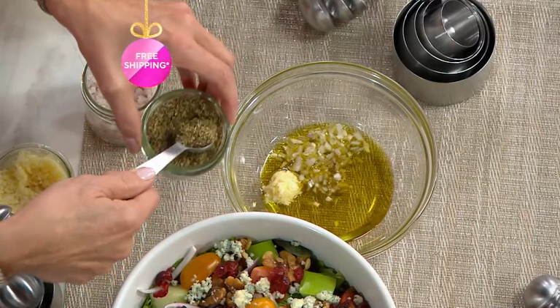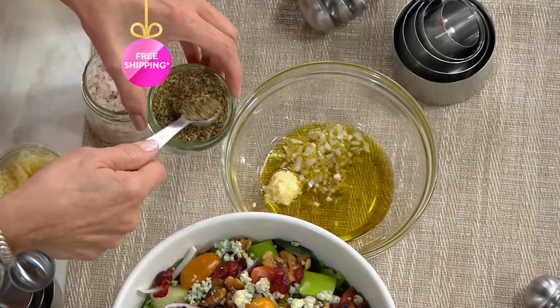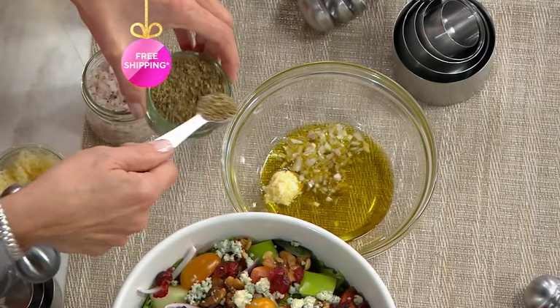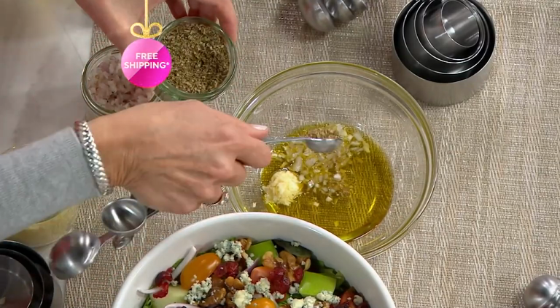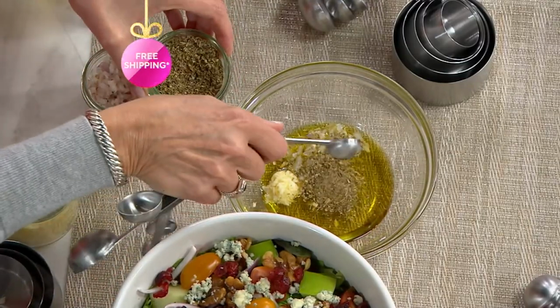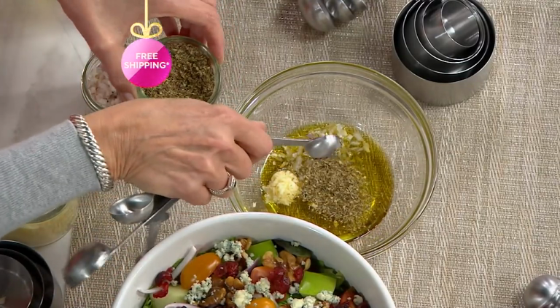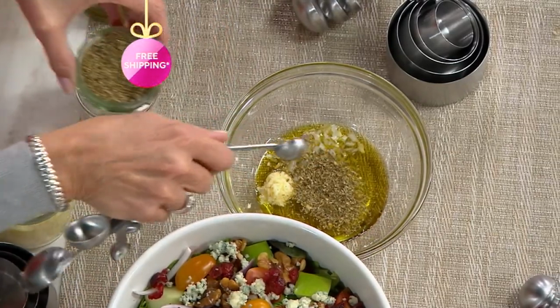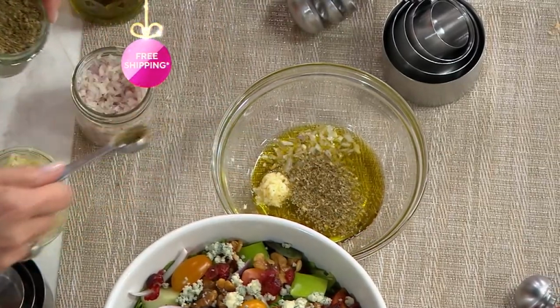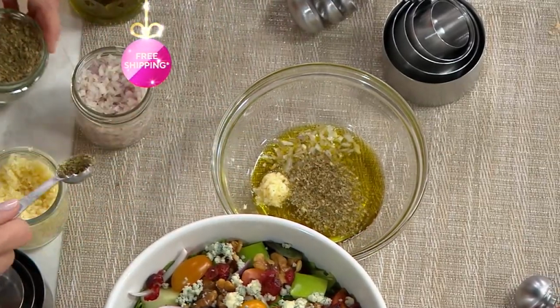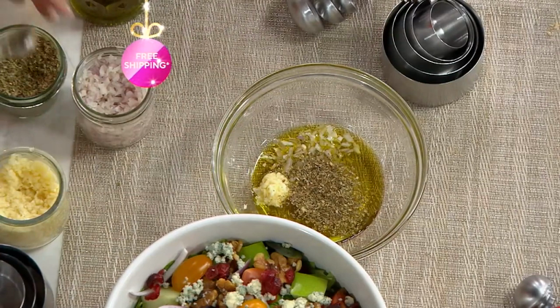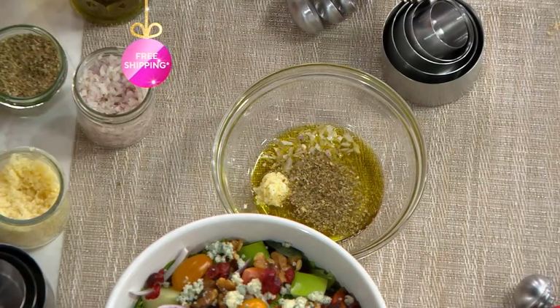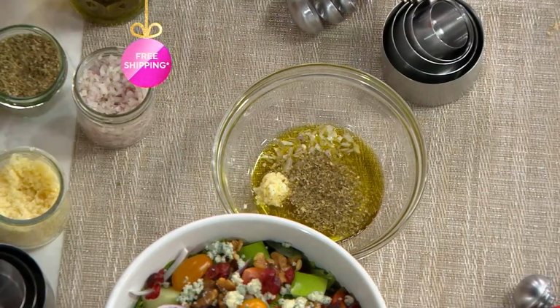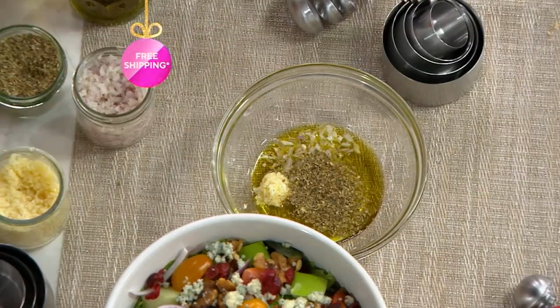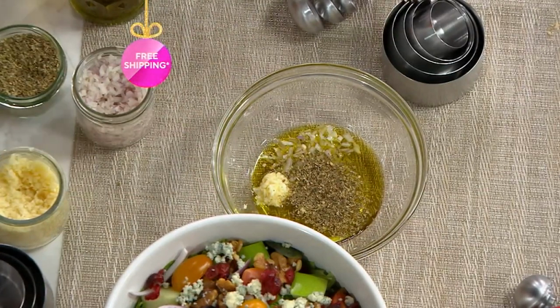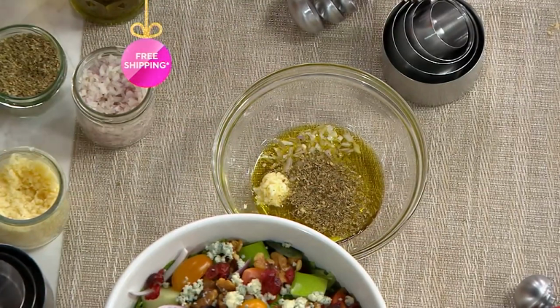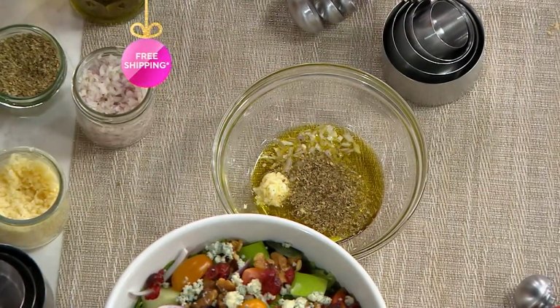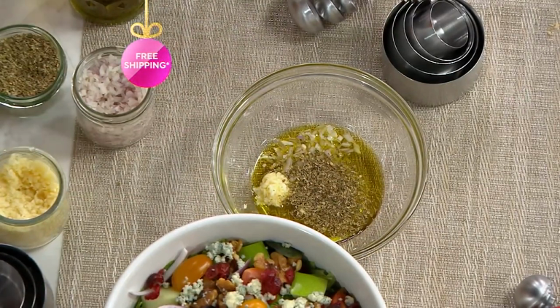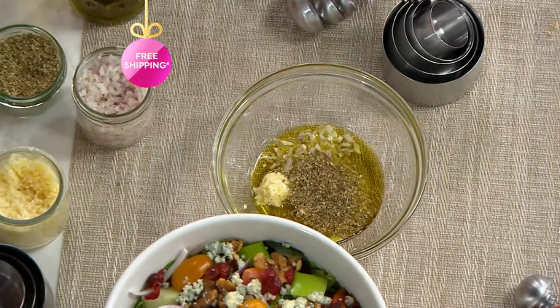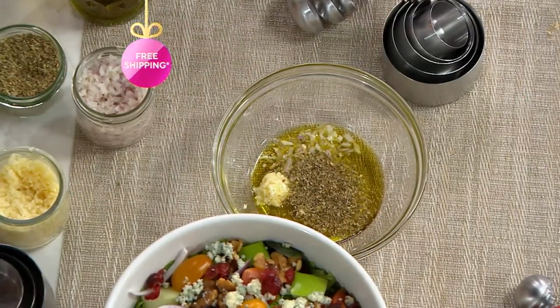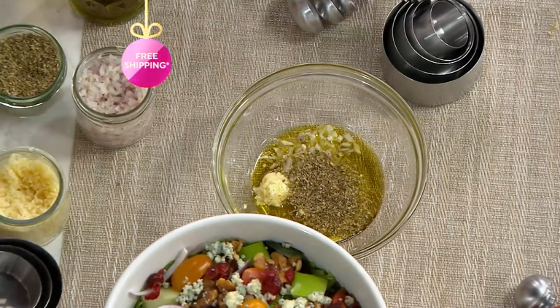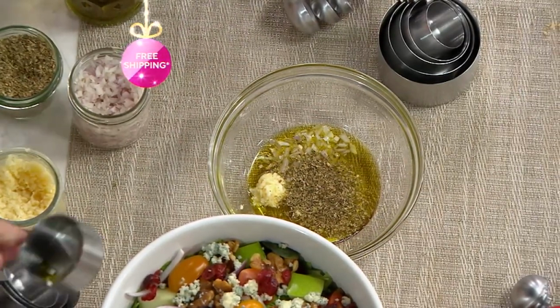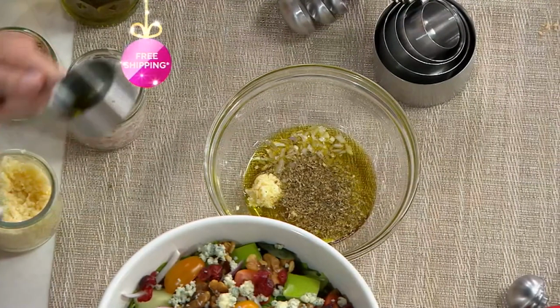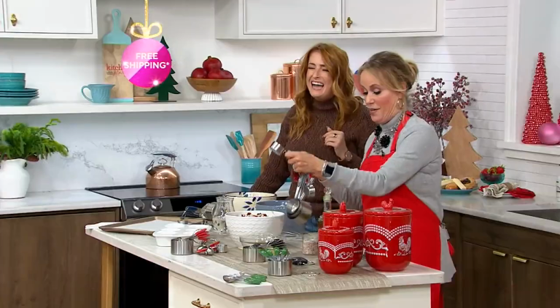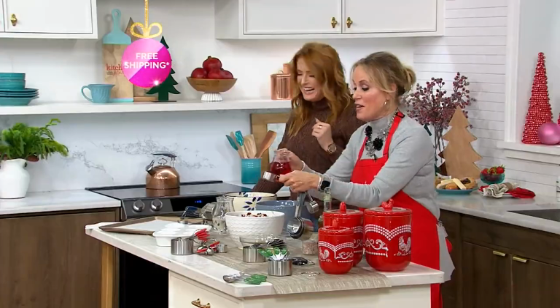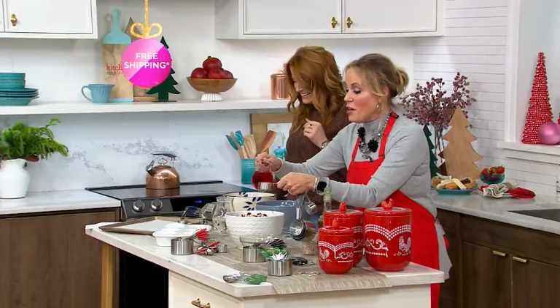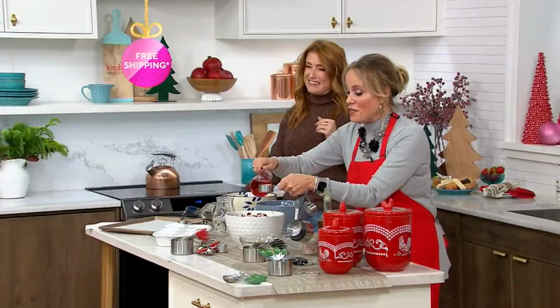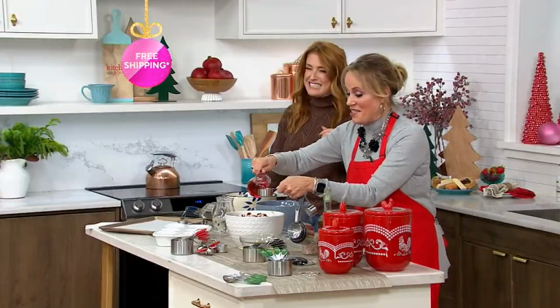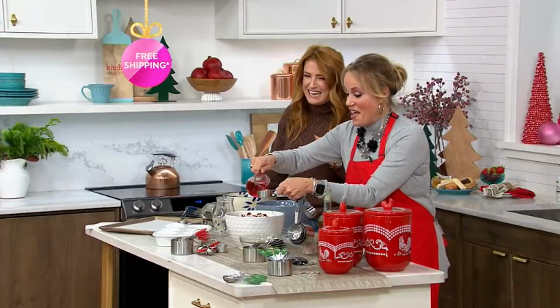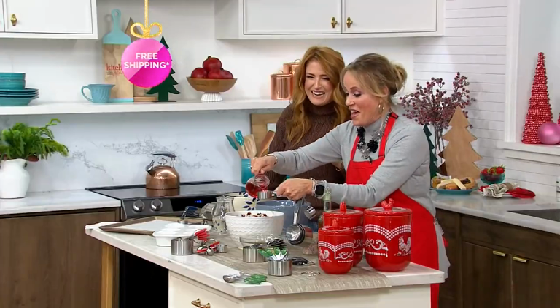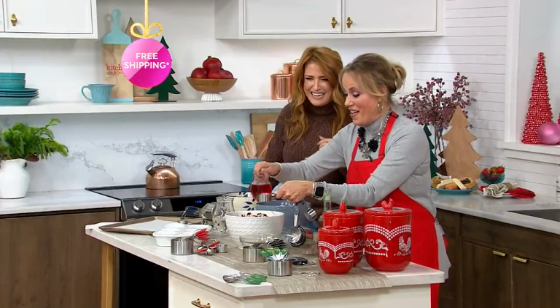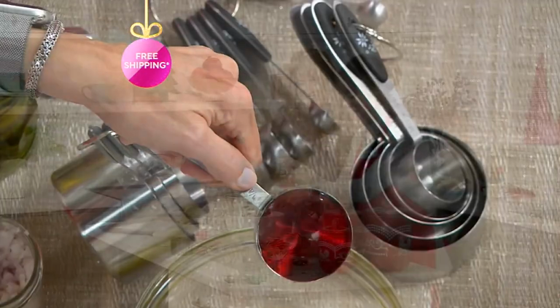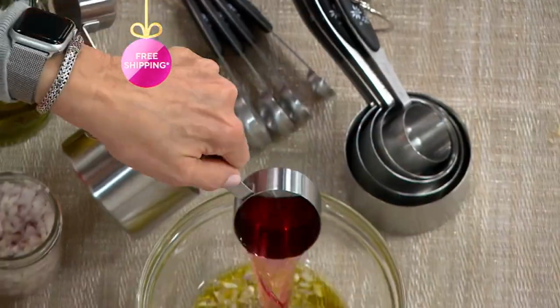Yeah, I love red onion. I swear I'm one of those people who could eat red onion like an apple. I love it so much. Nobody be alarmed — I don't actually do it. We may want to see that. We need video evidence!